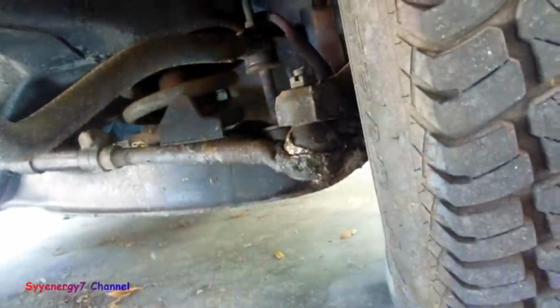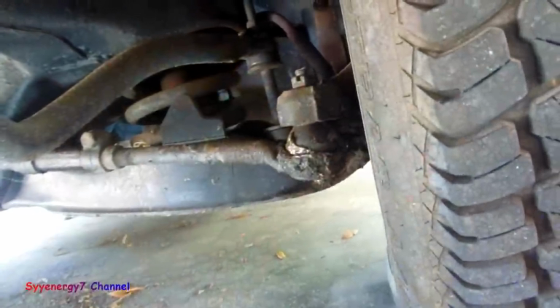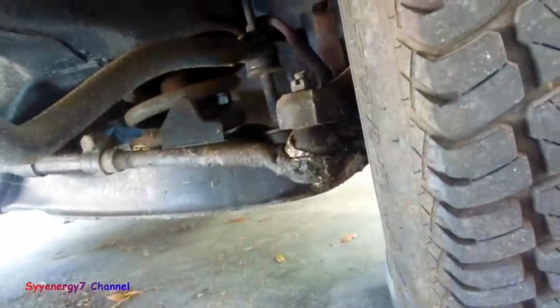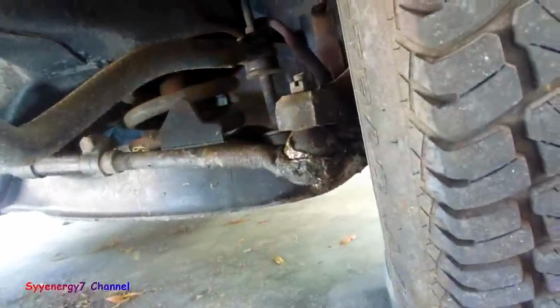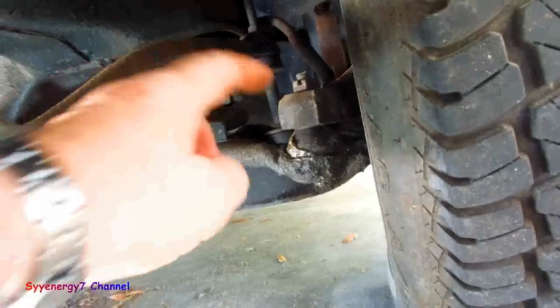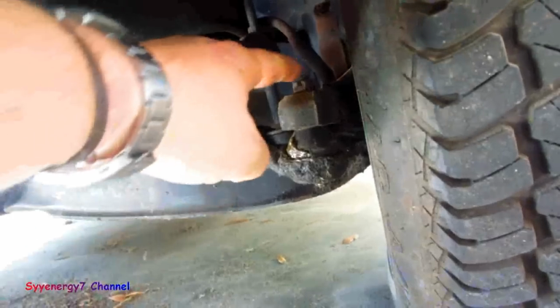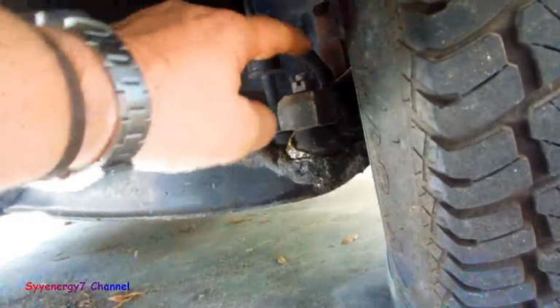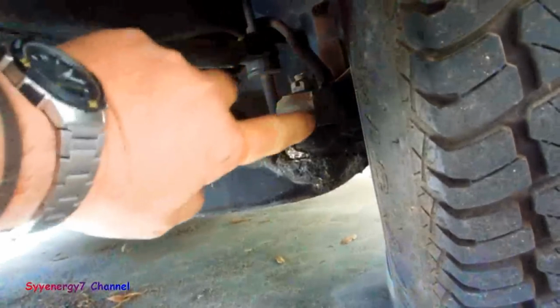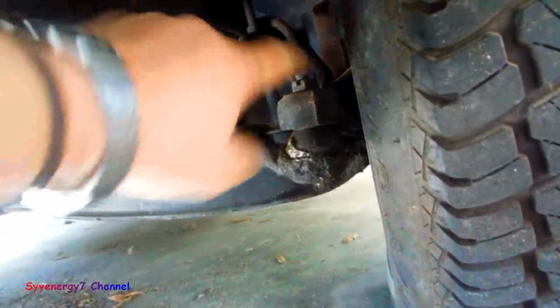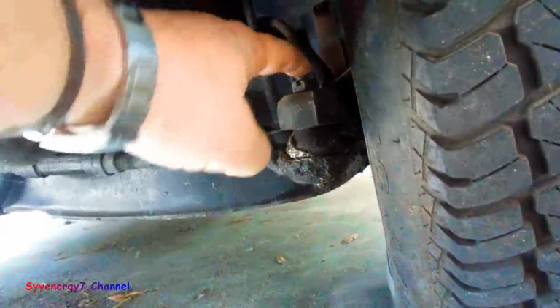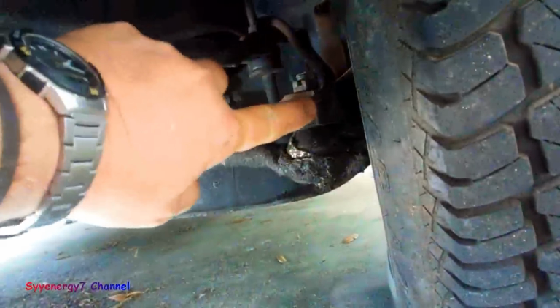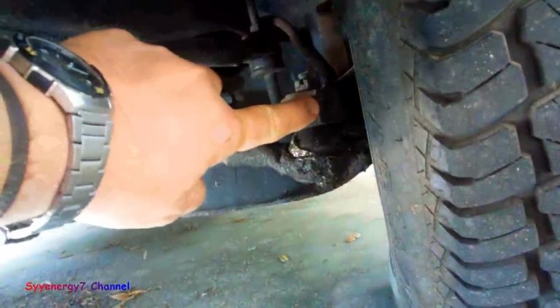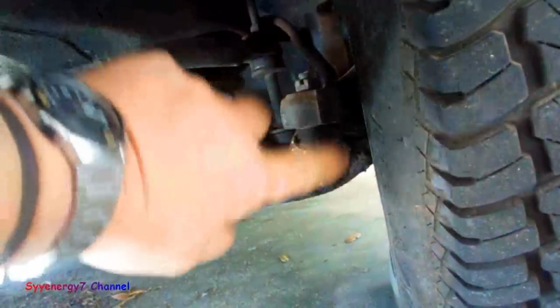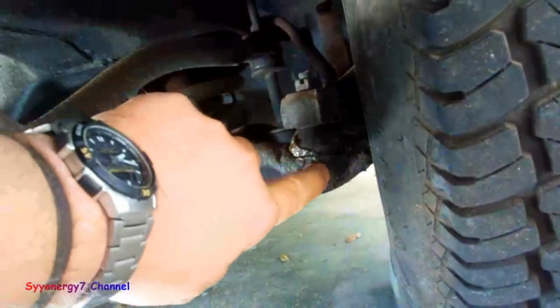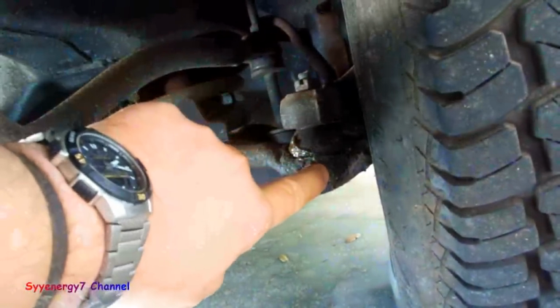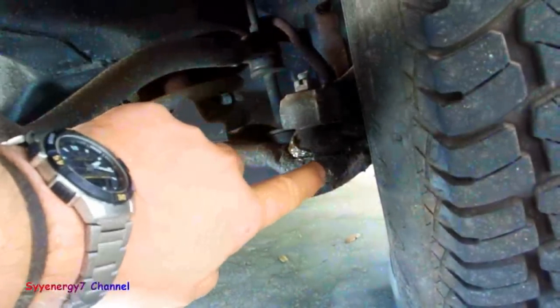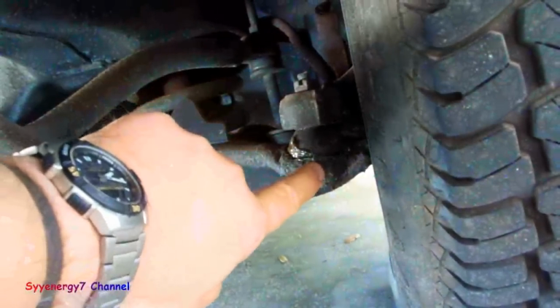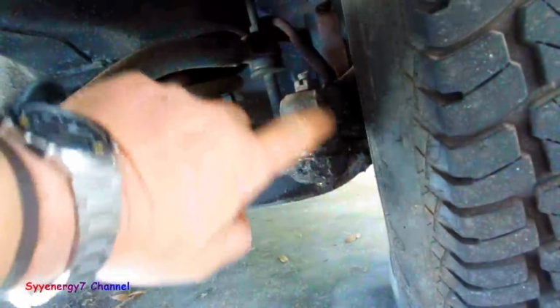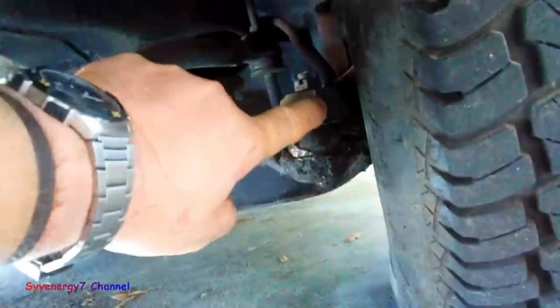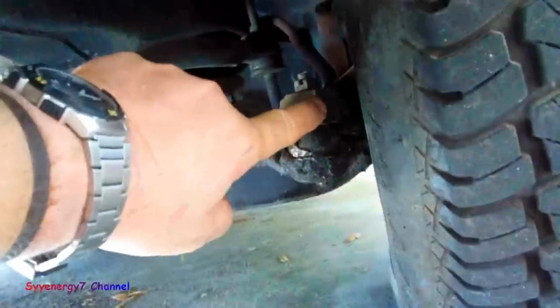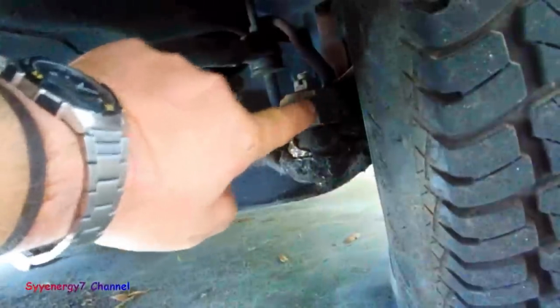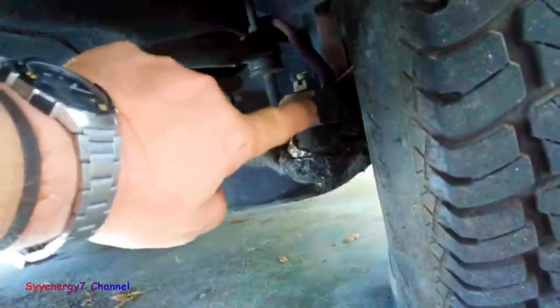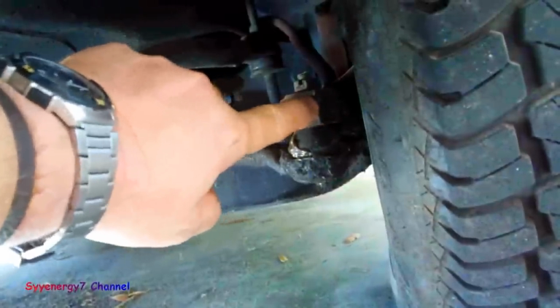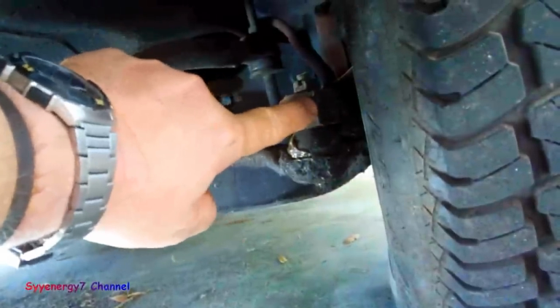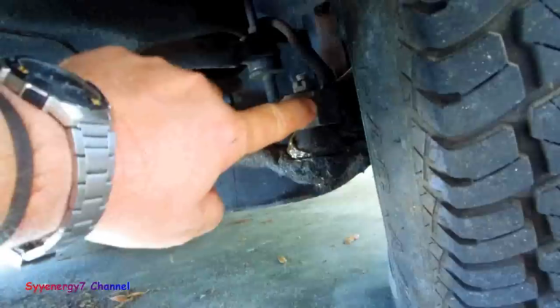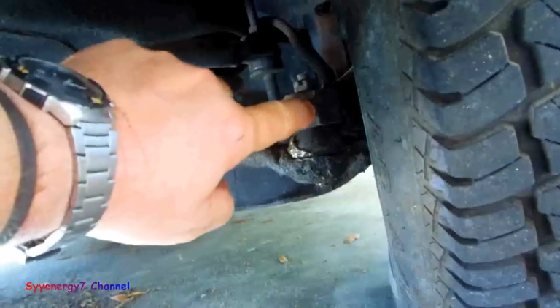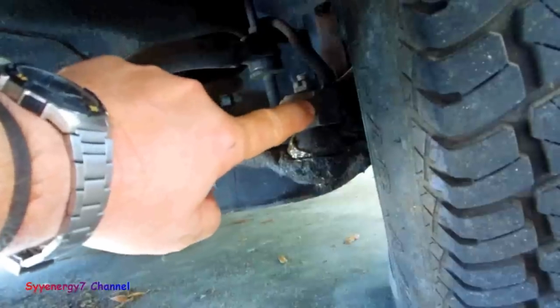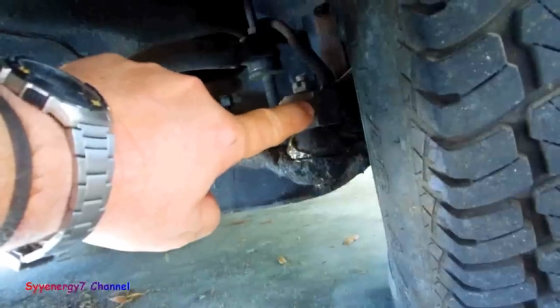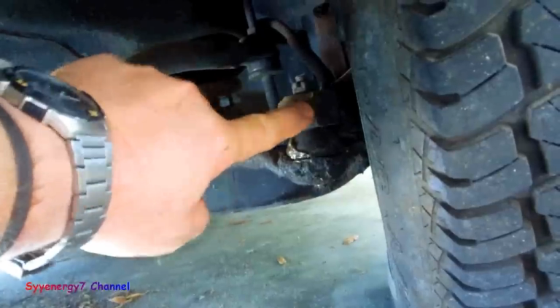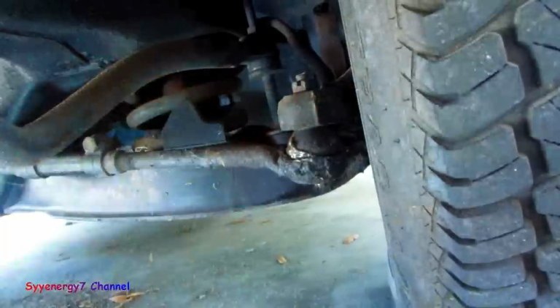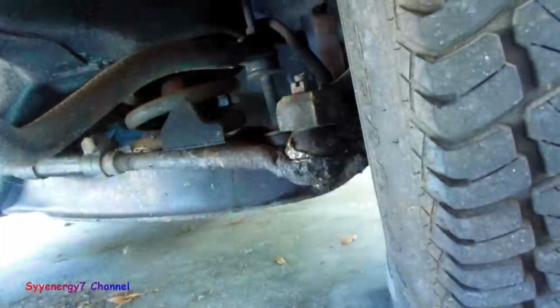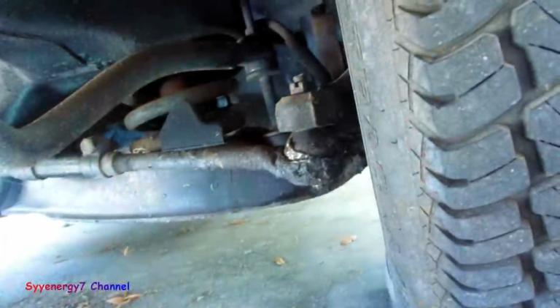What you do is take that castle nut off the top, then you don't smack it on the top — you smack it on the side. You don't smack the tie rod itself; you smack what it's actually pressed into. It pops right out every time.